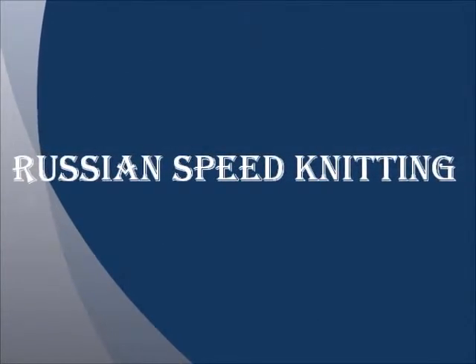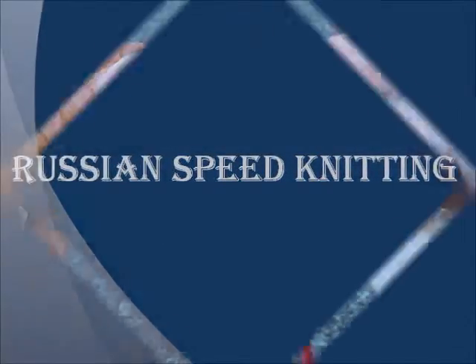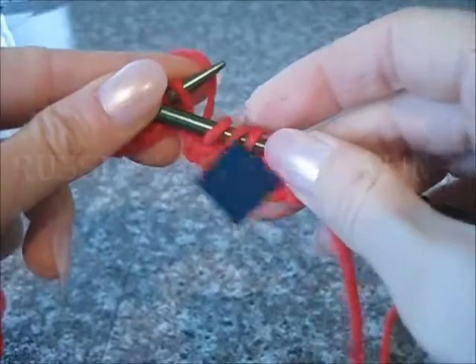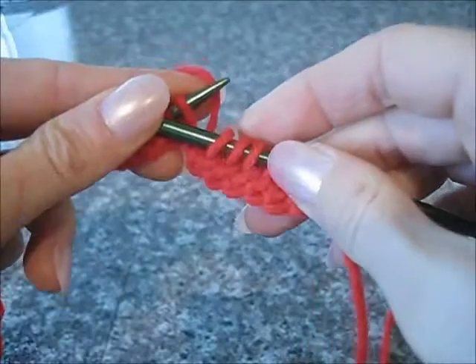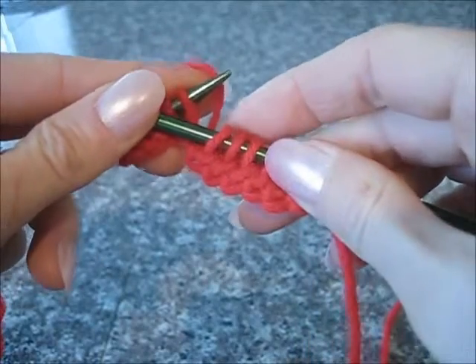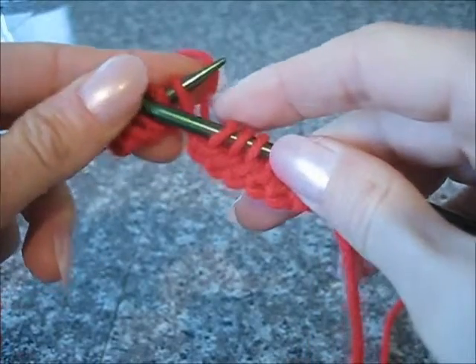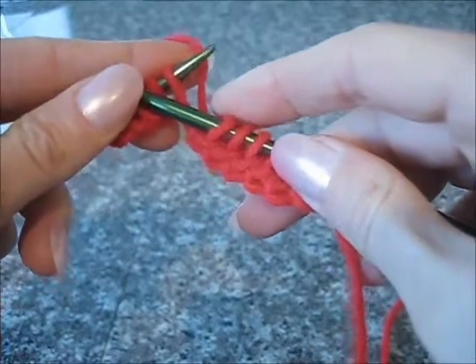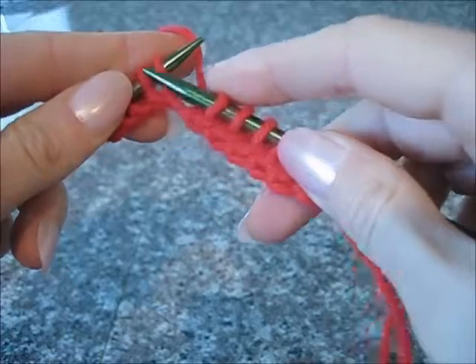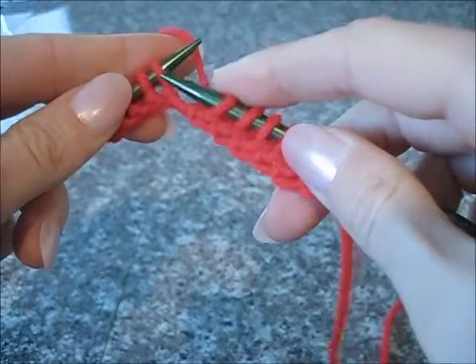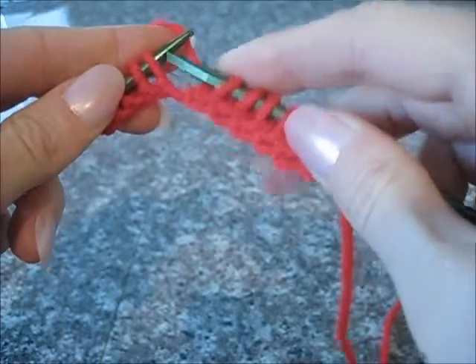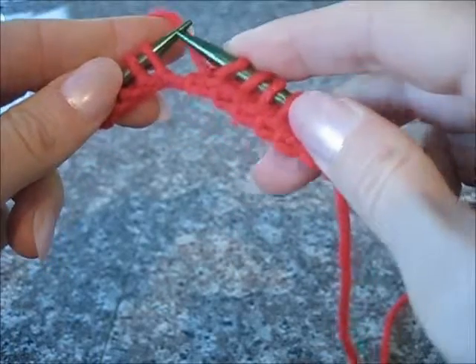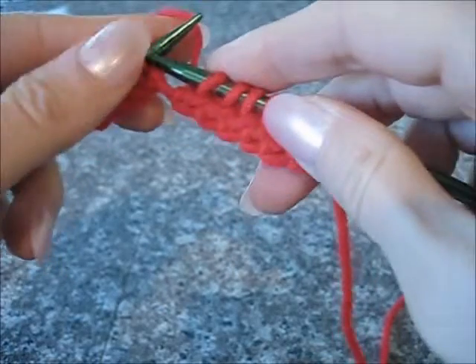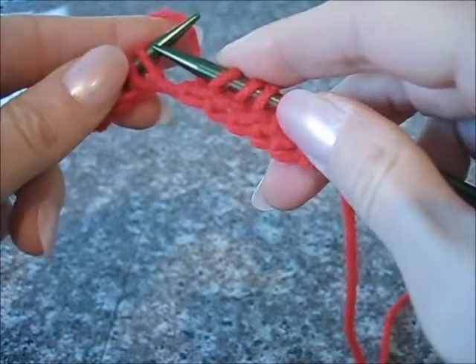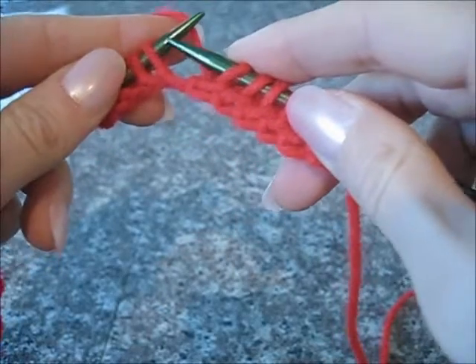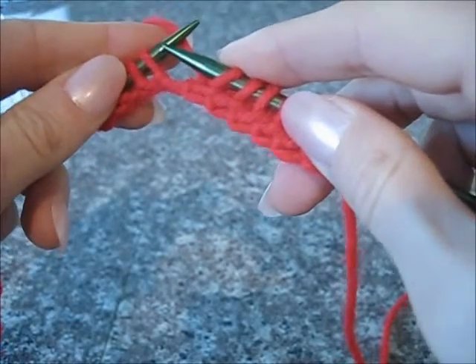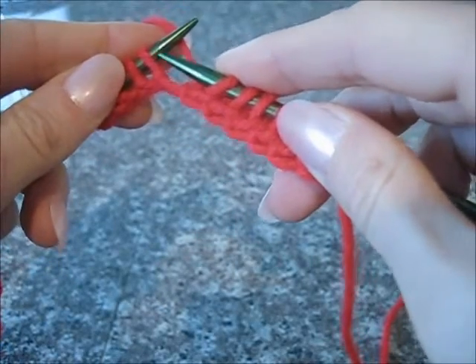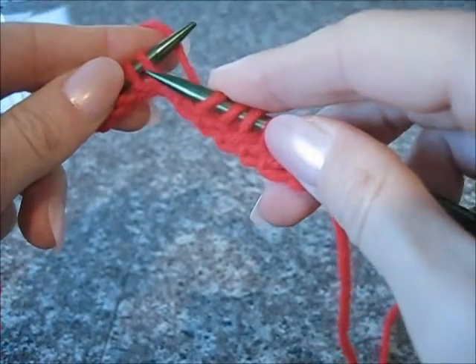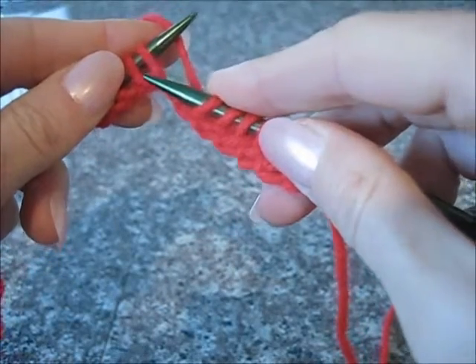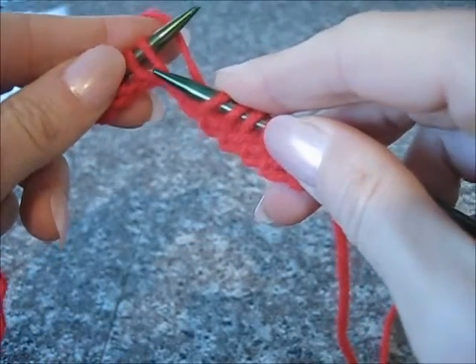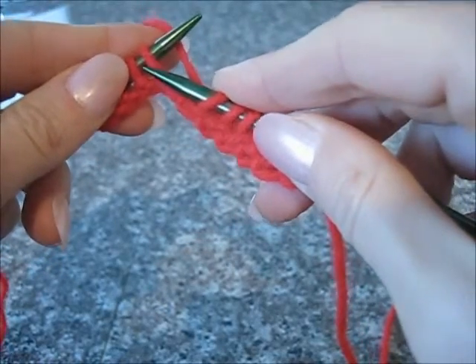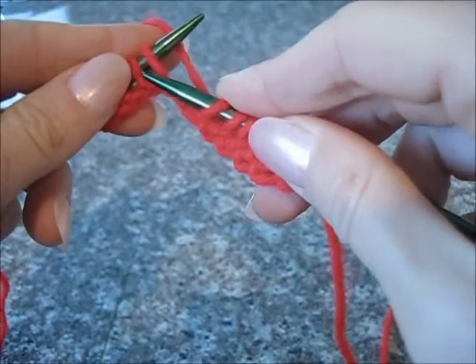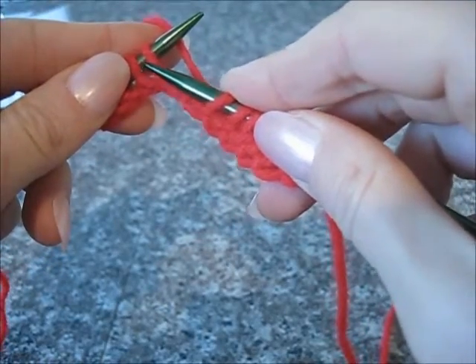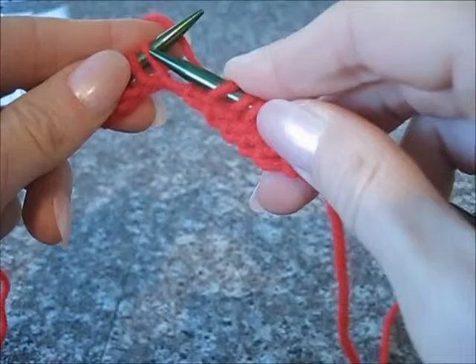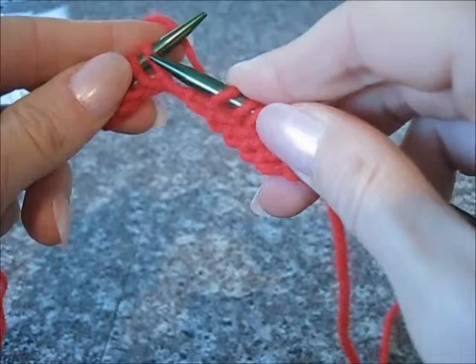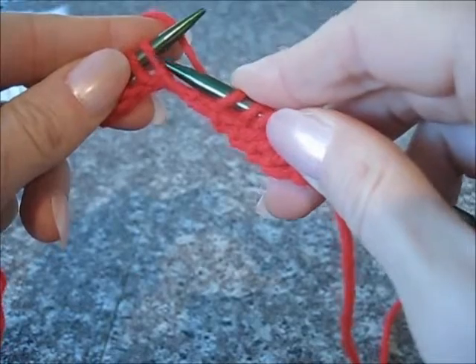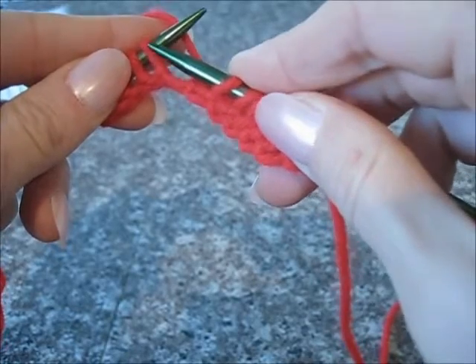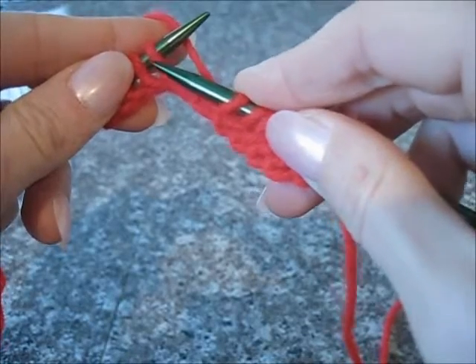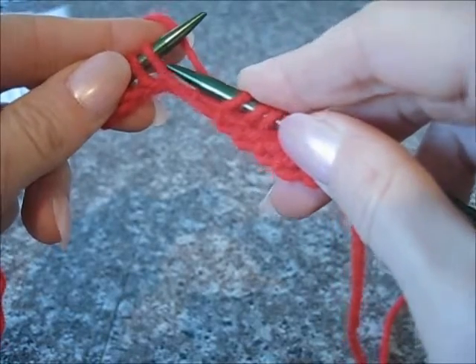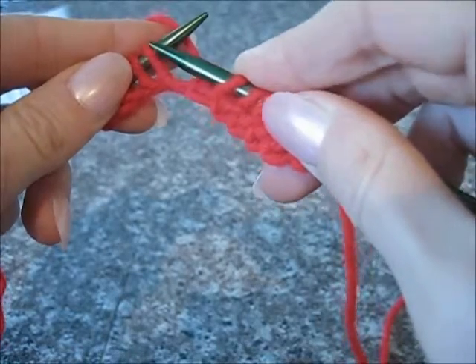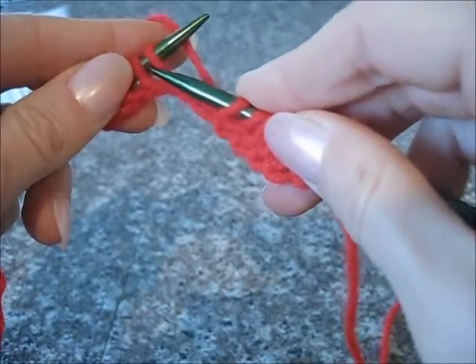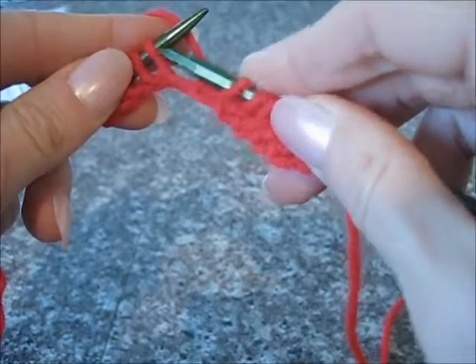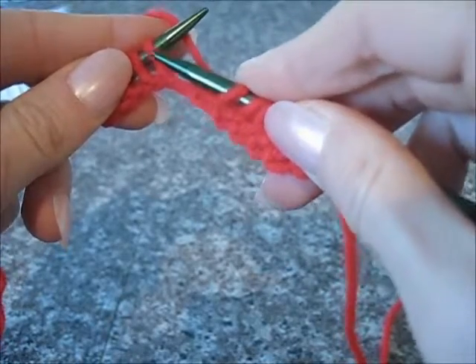After I cast on with long tail, I start knitting with European style for the front of the loop of the stitch.